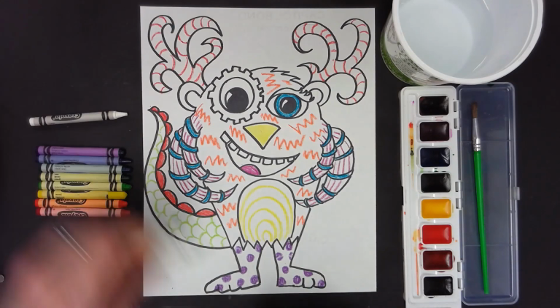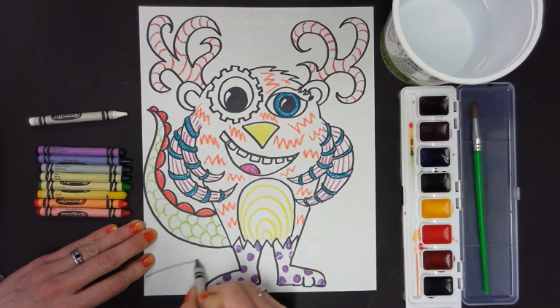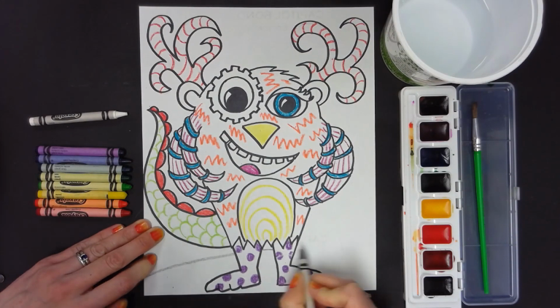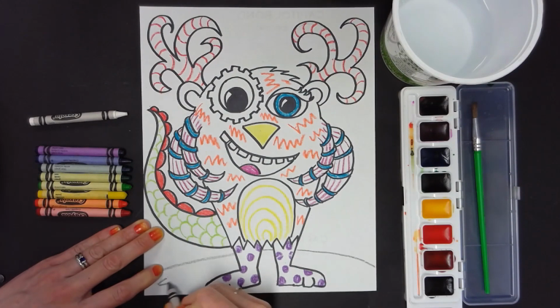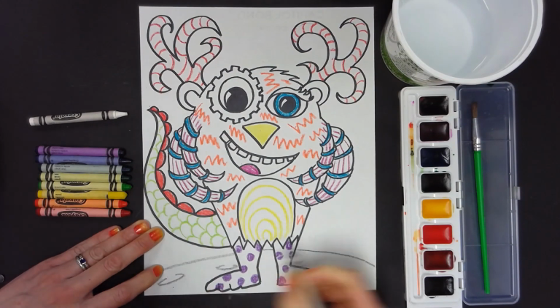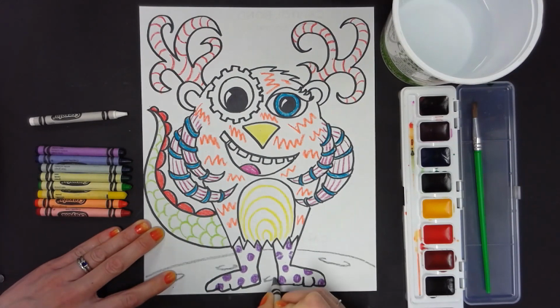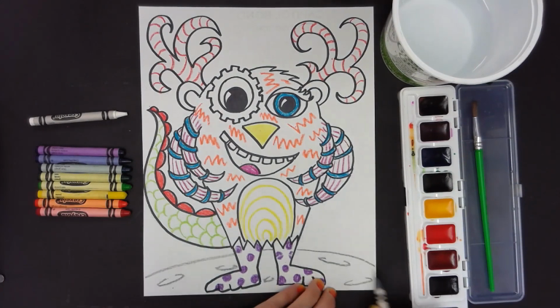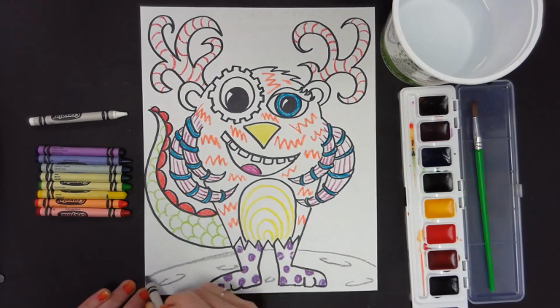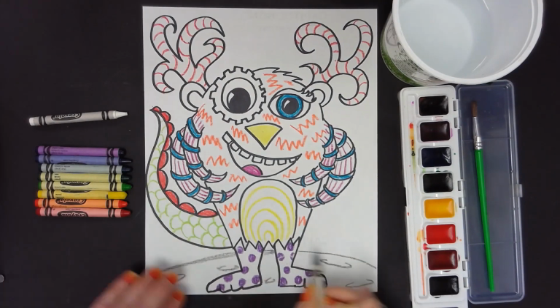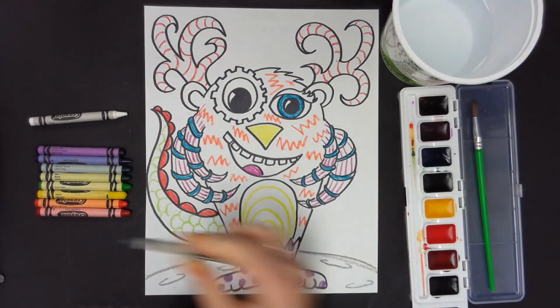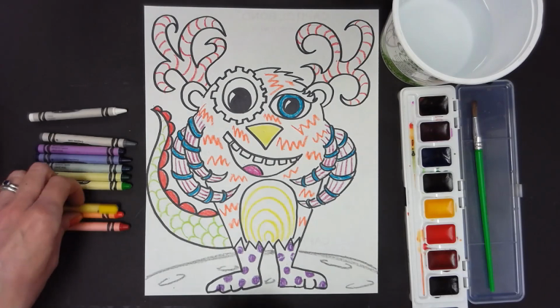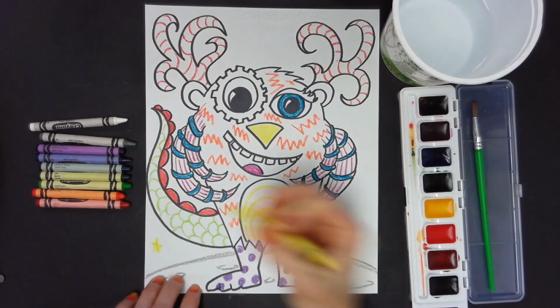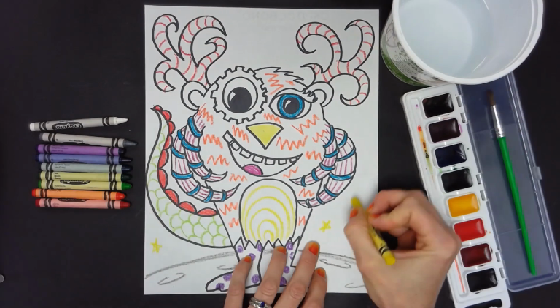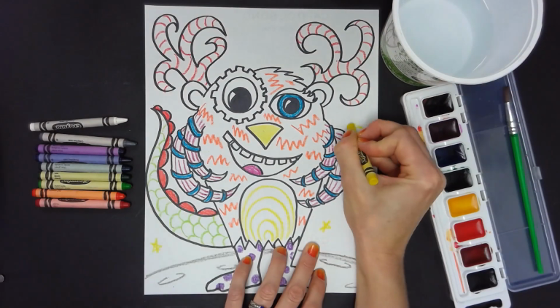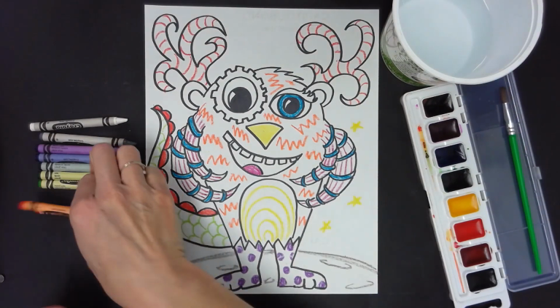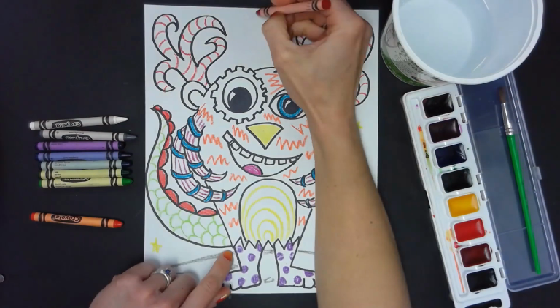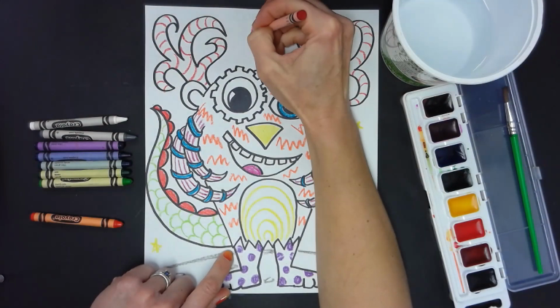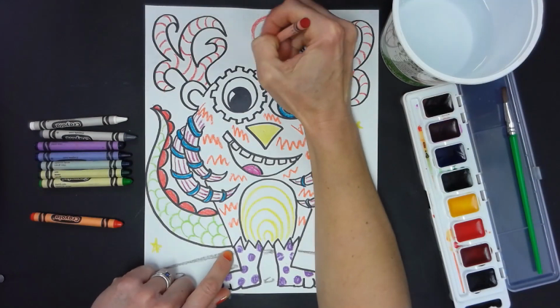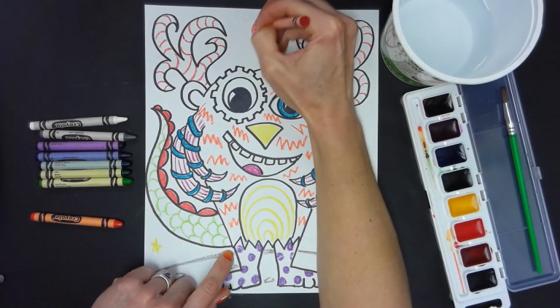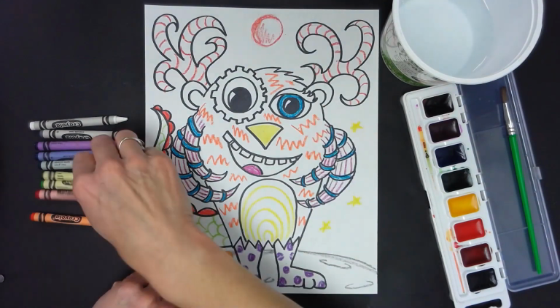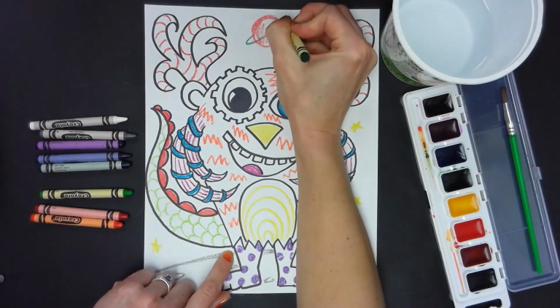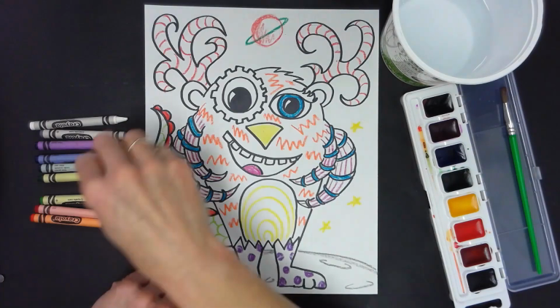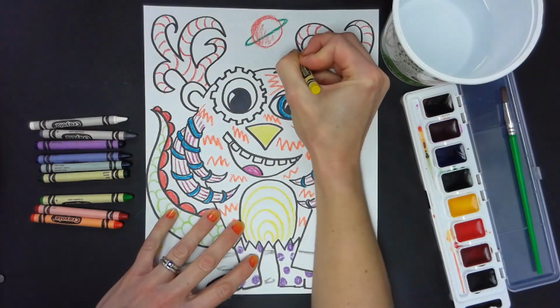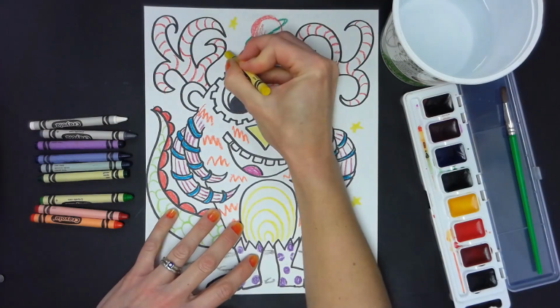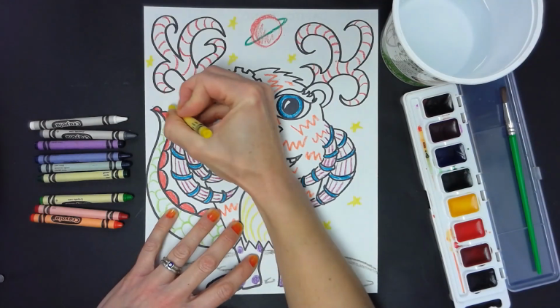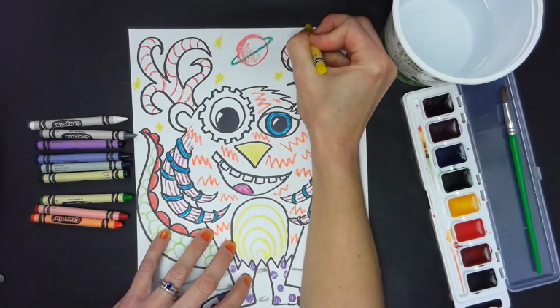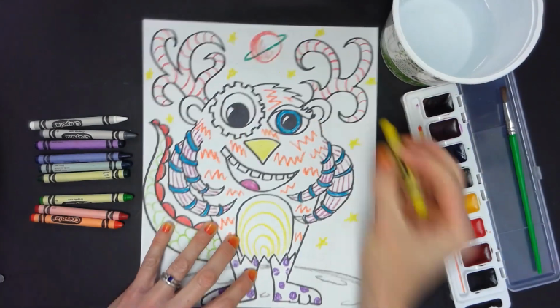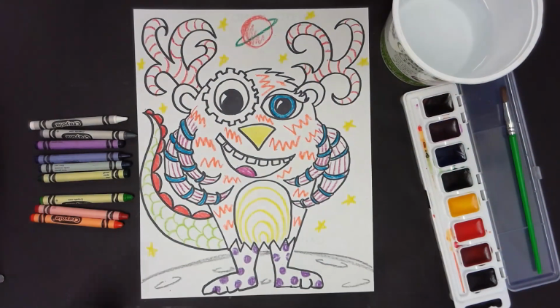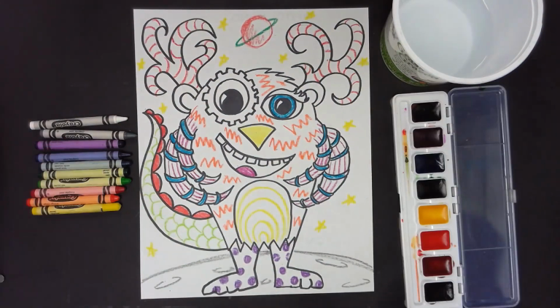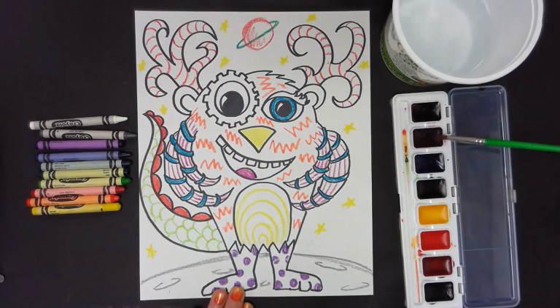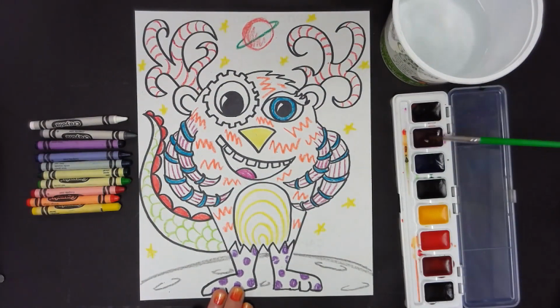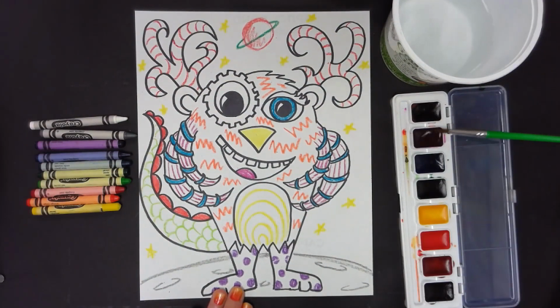Last week we worked on creating our own imaginative creature drawing. Once we drew the basic body in pencil, we traced it in permanent marker and then used the crayons to add implied texture throughout the drawing. Today we will add the background and finish coloring with watercolor paints.